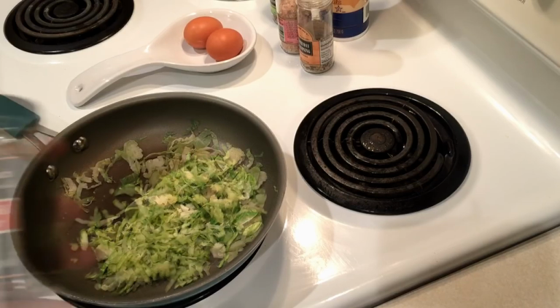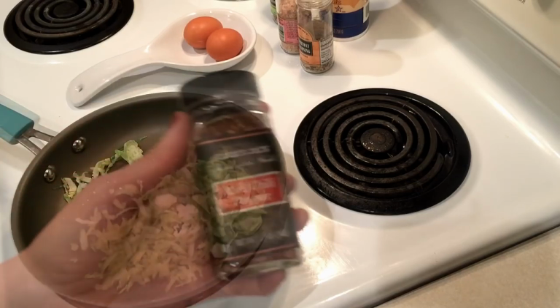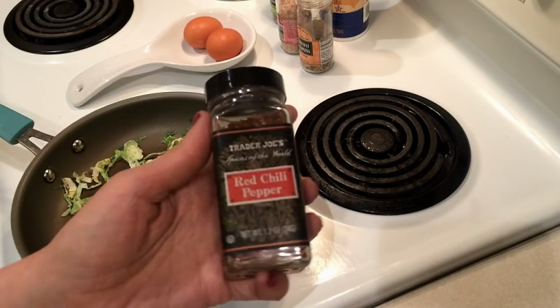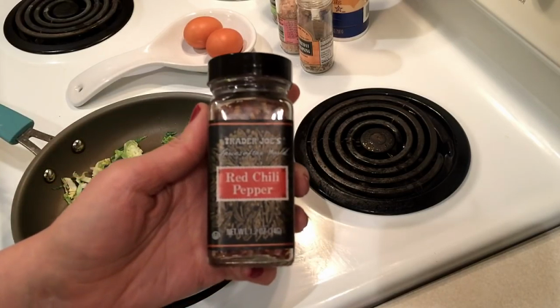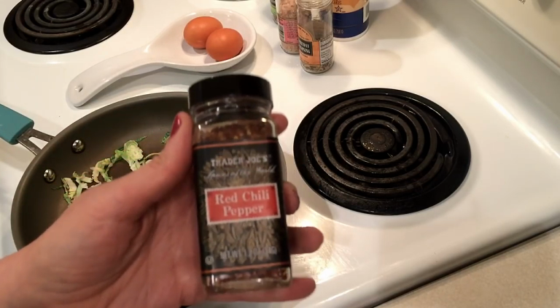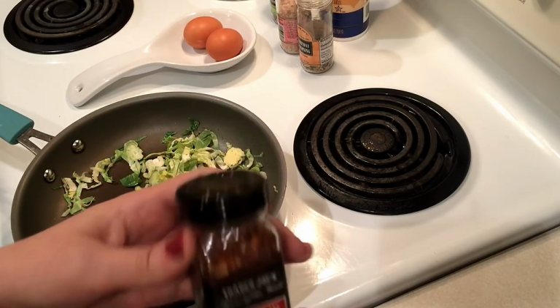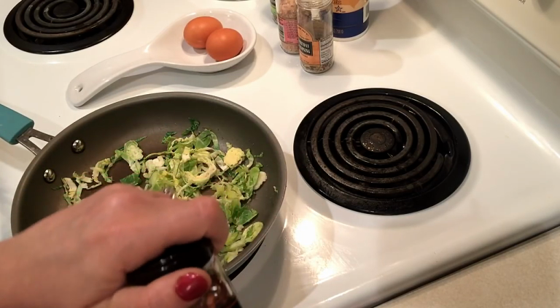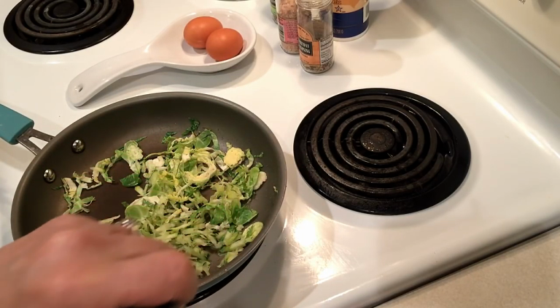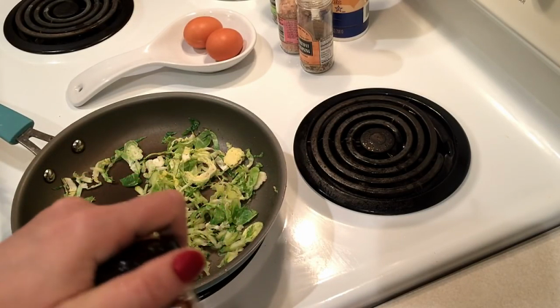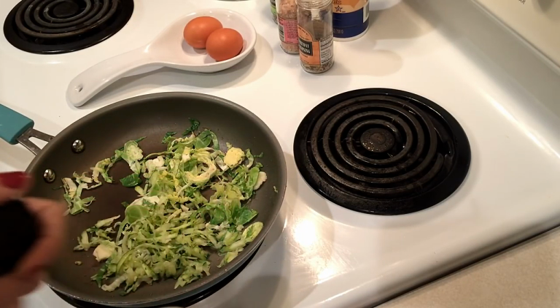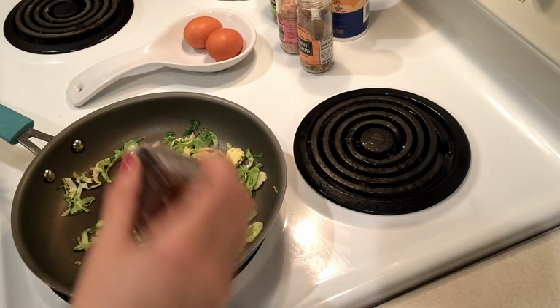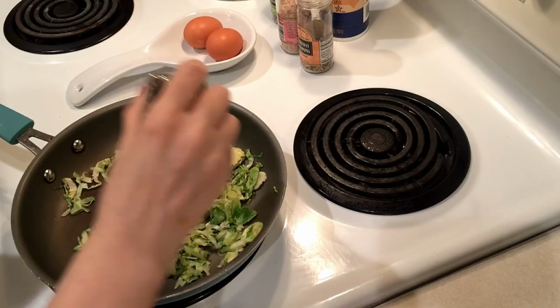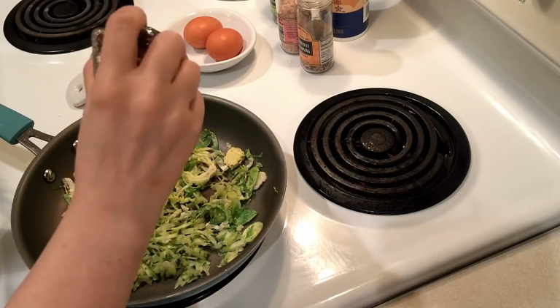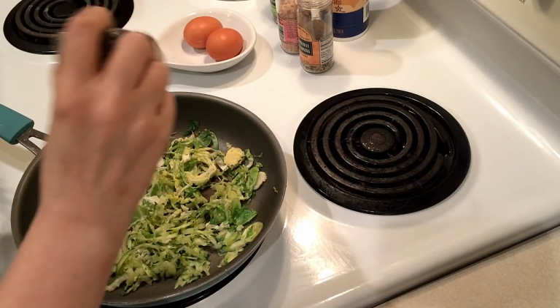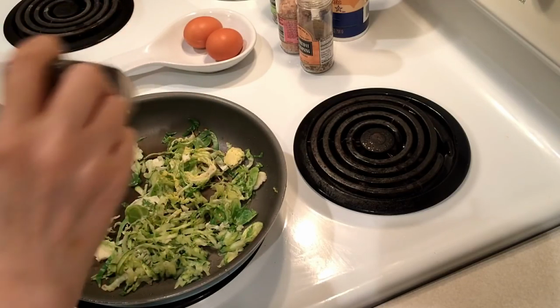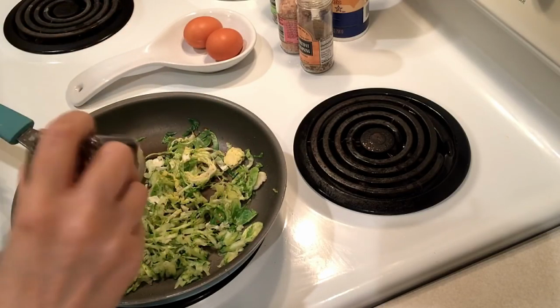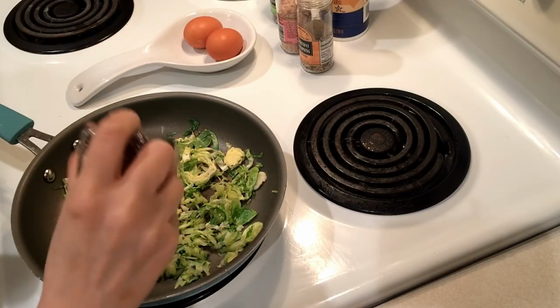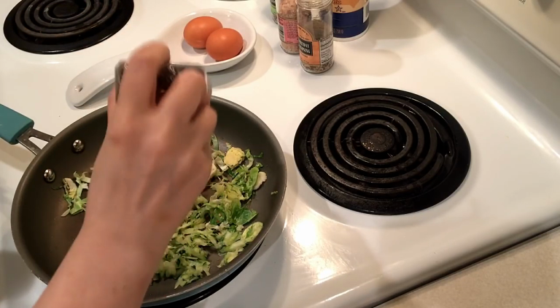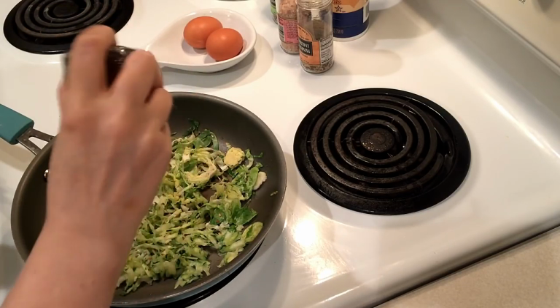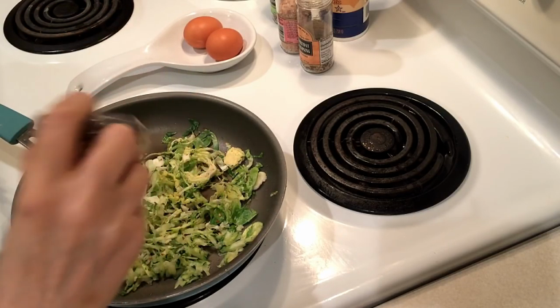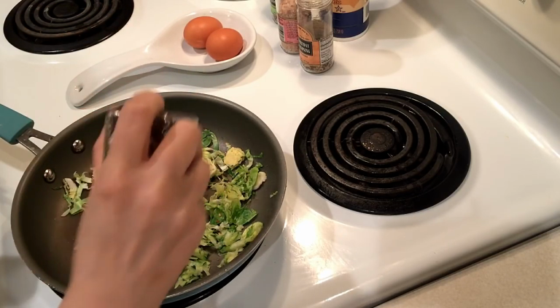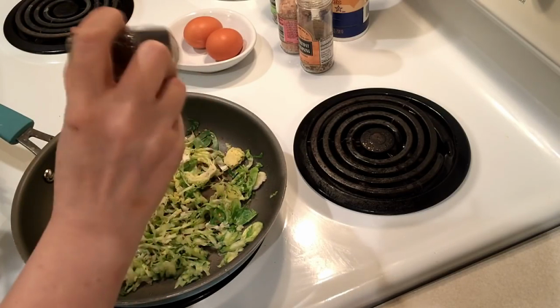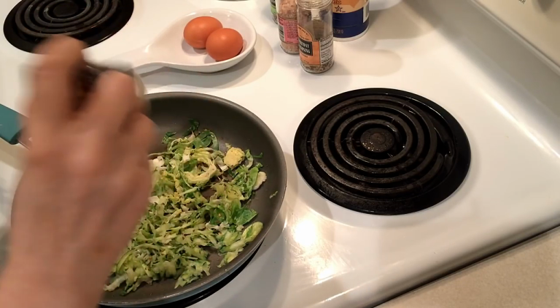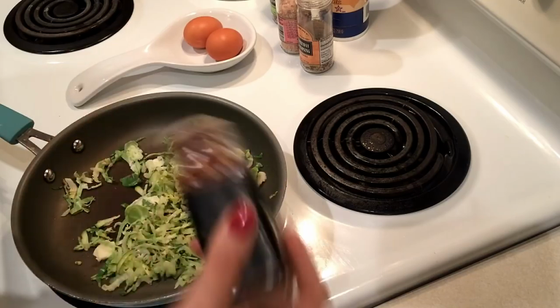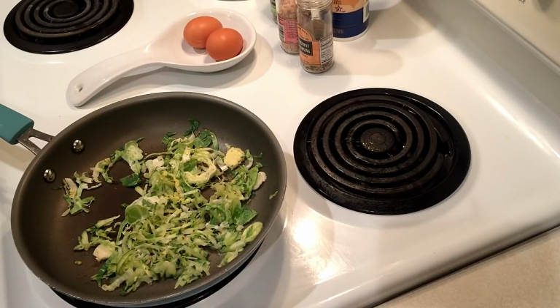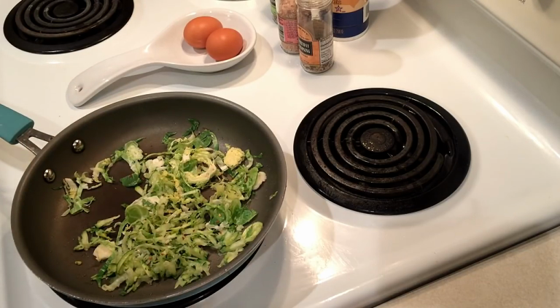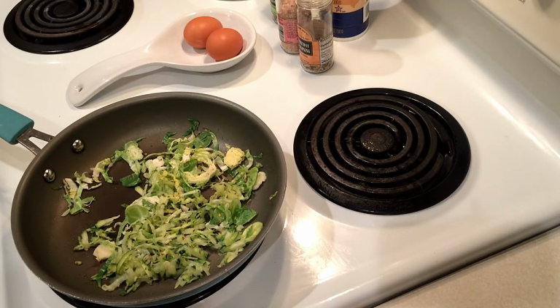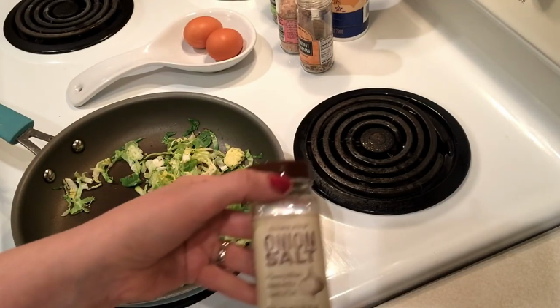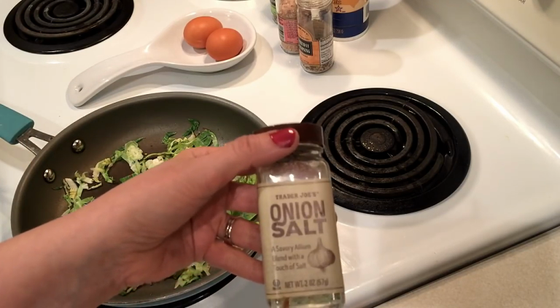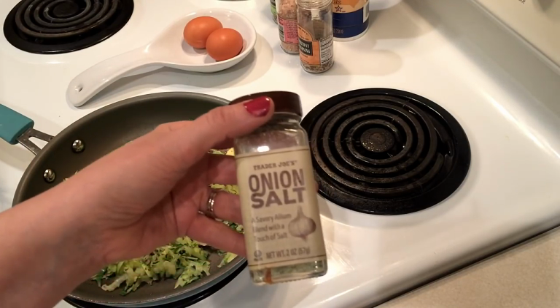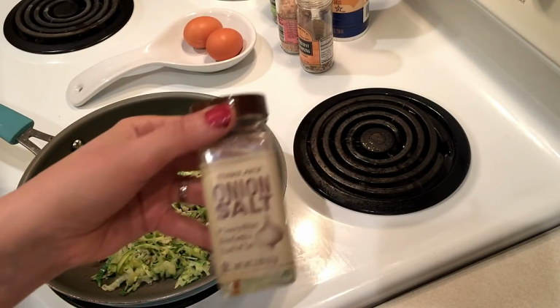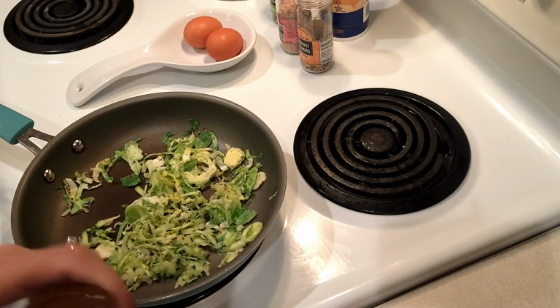I'm also going to add a little bit of red chili pepper flakes. I love these on pretty much everything, but a little of these go a long way, that's for sure. And then I'm going to do a little bit of onion salt as well.